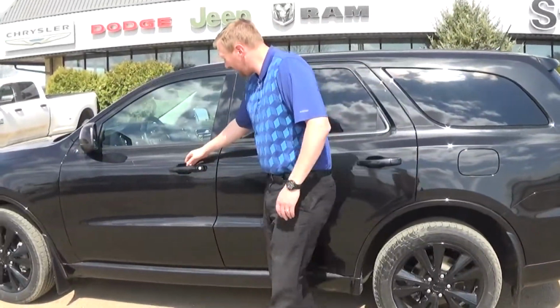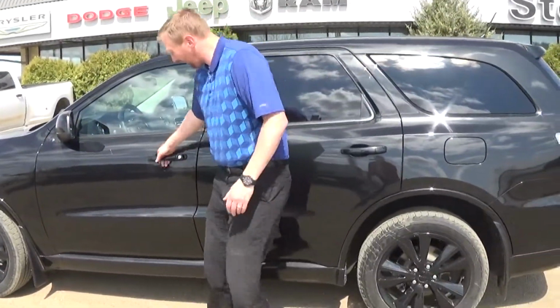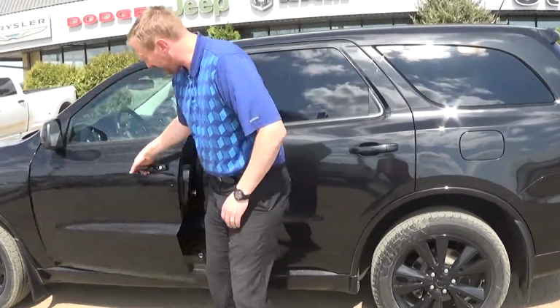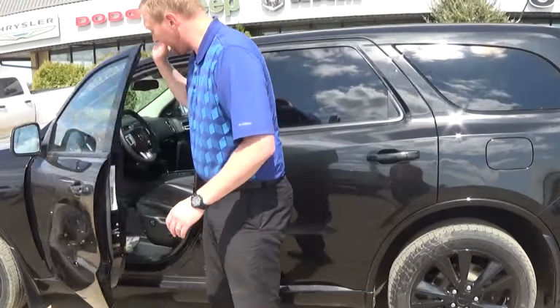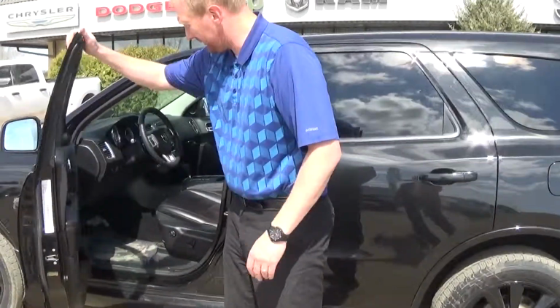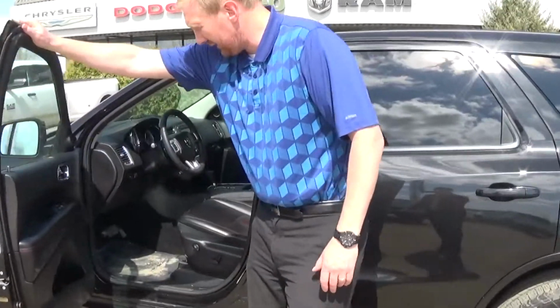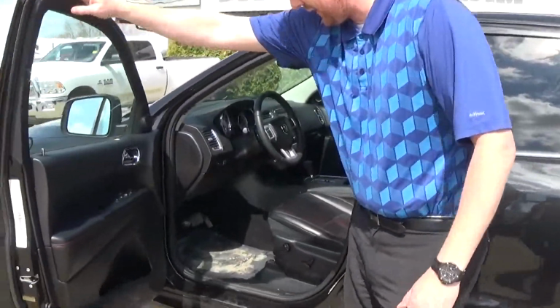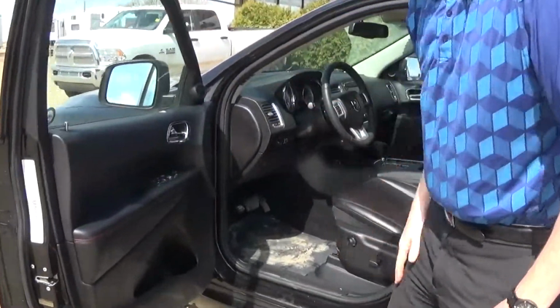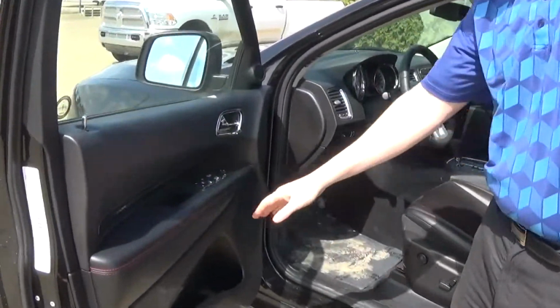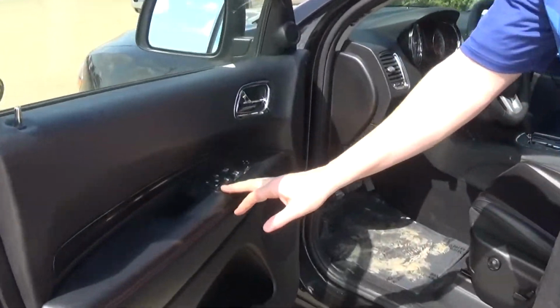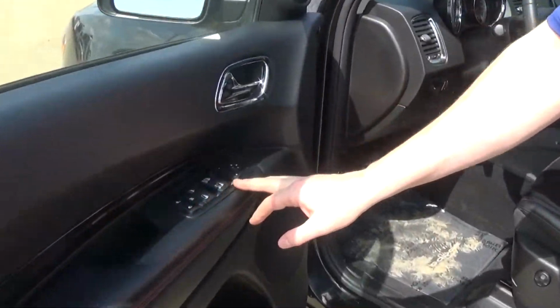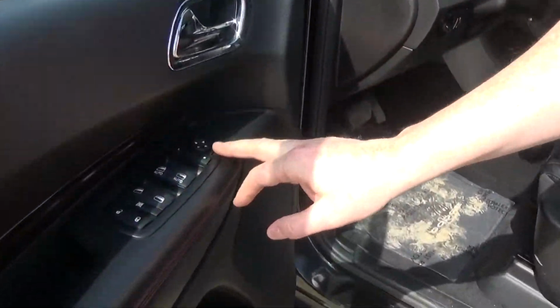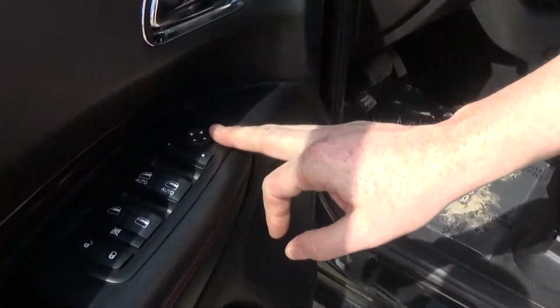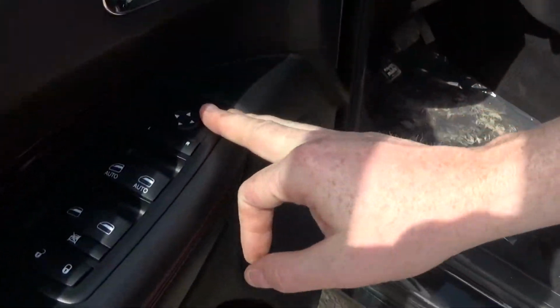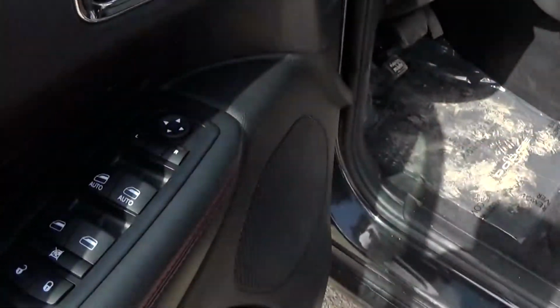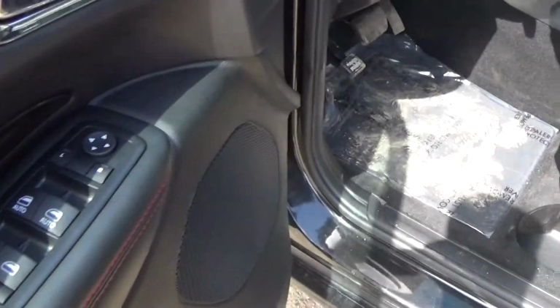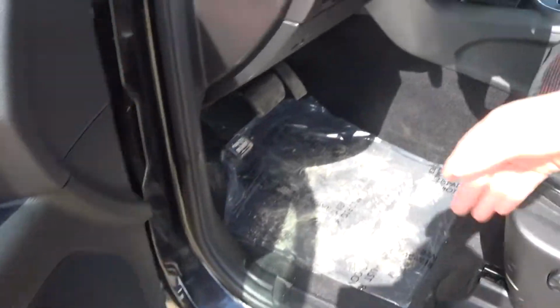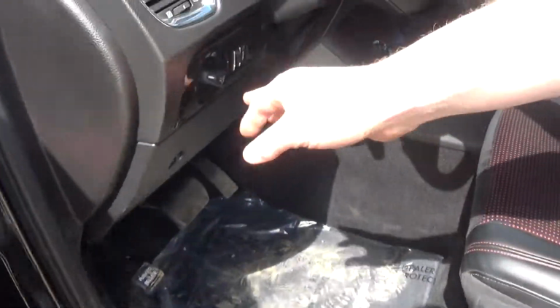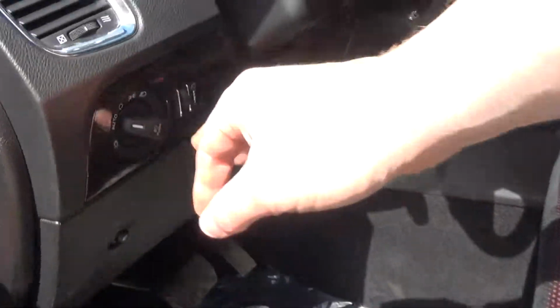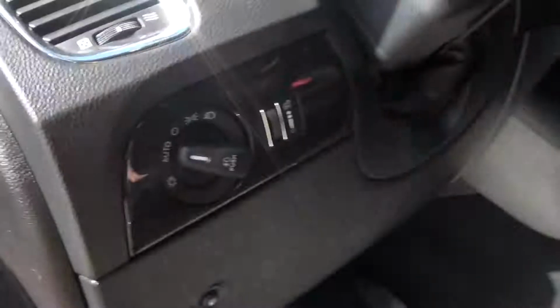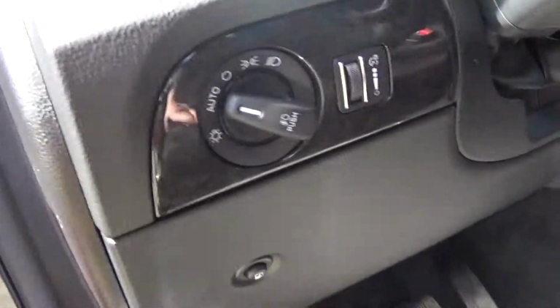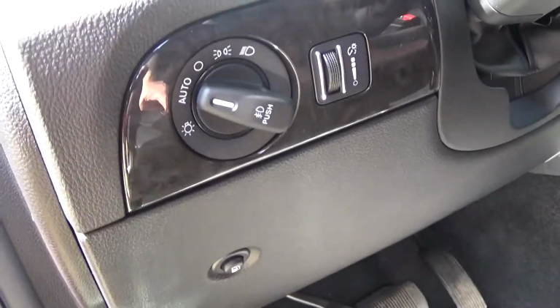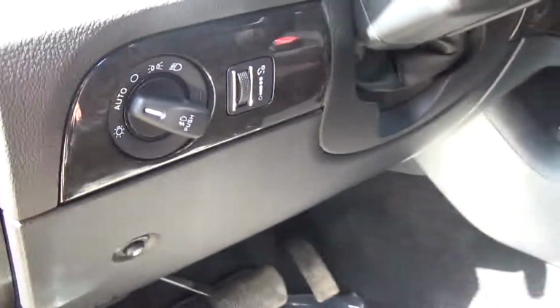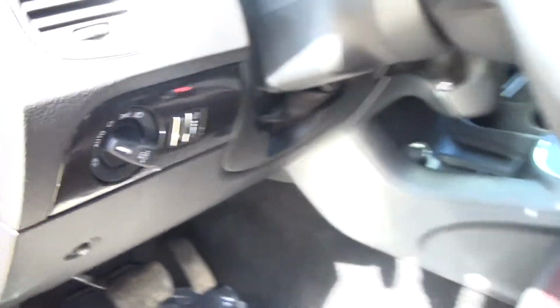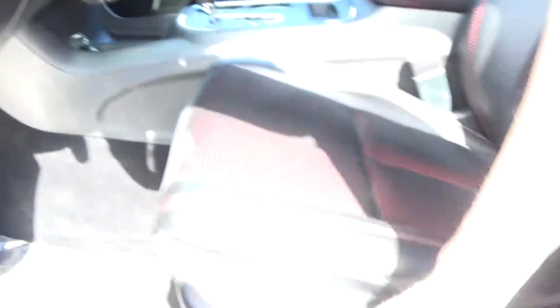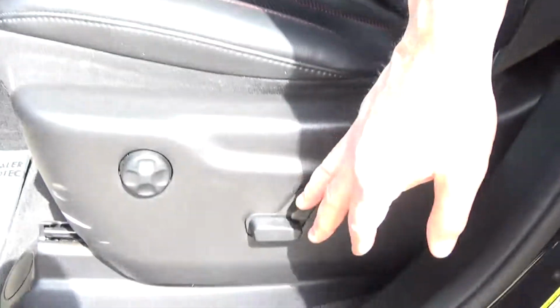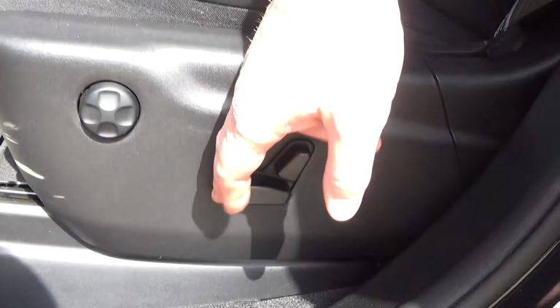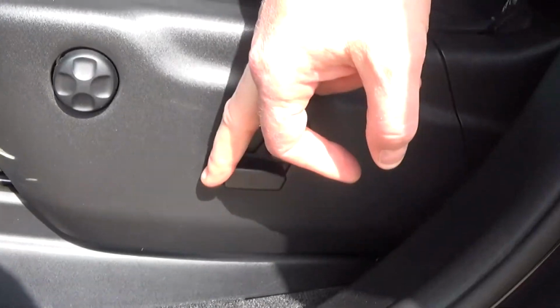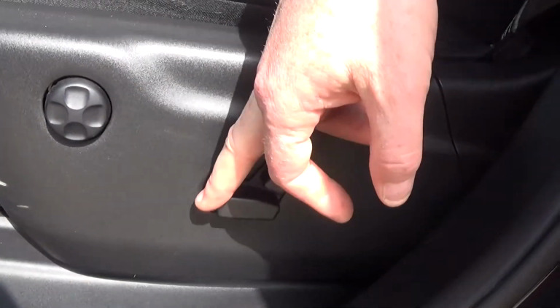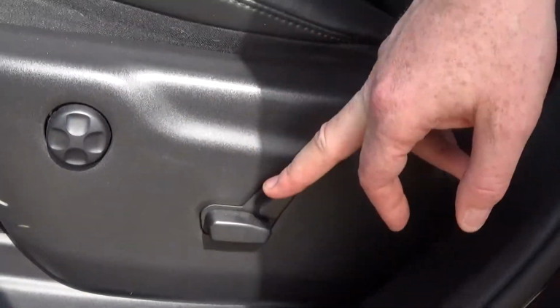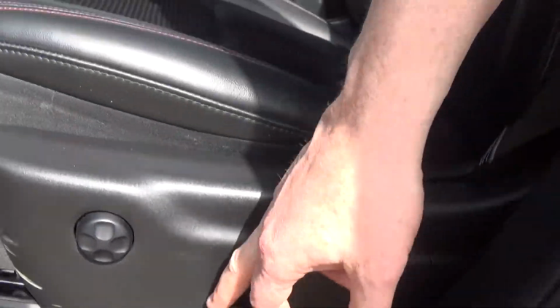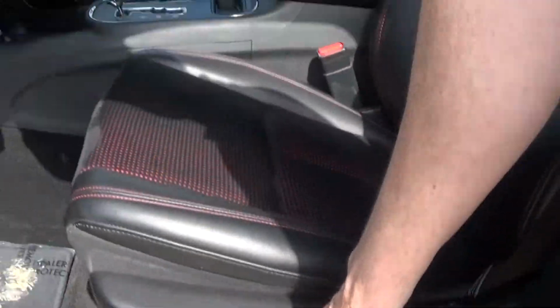We'll open this part up. And you've got all your features for the power door locks, windows, and side mirrors, as well as automatic headlights. And even all your lumbar support and power seats here as well.